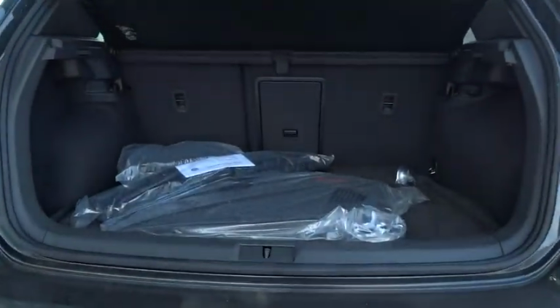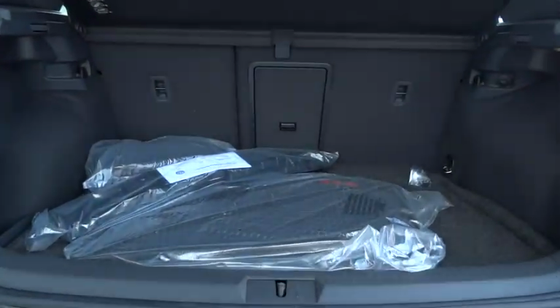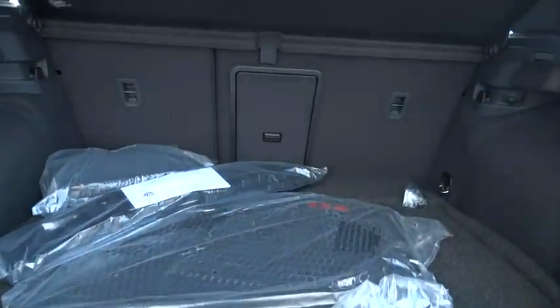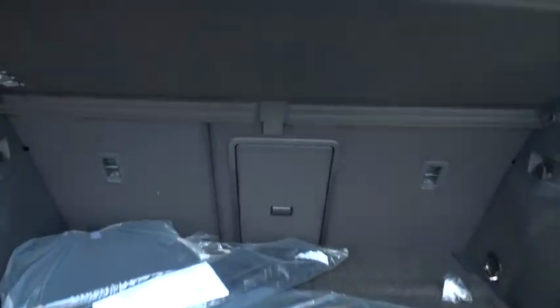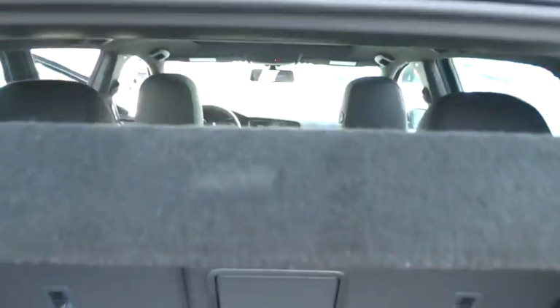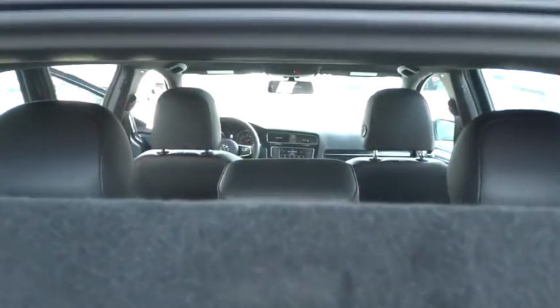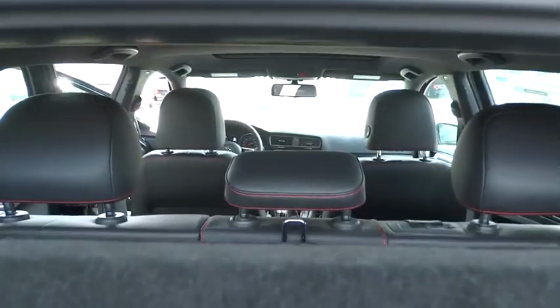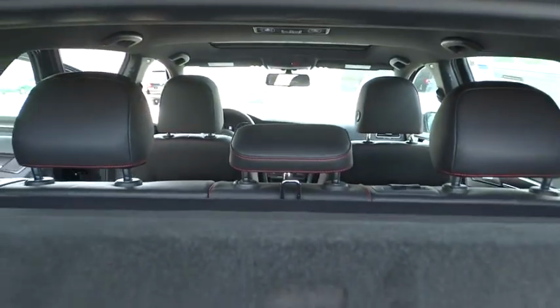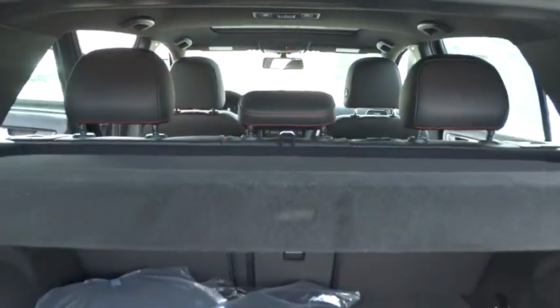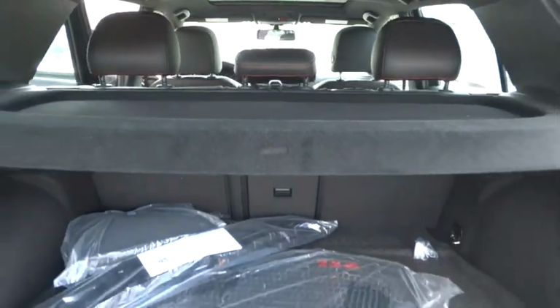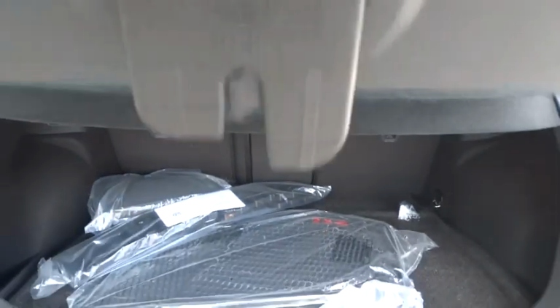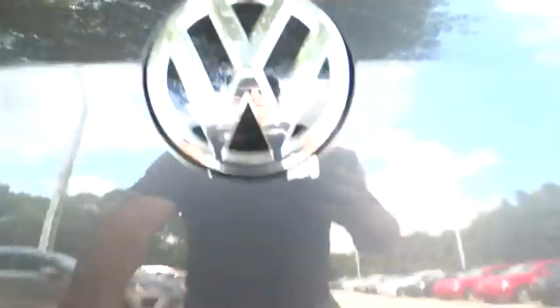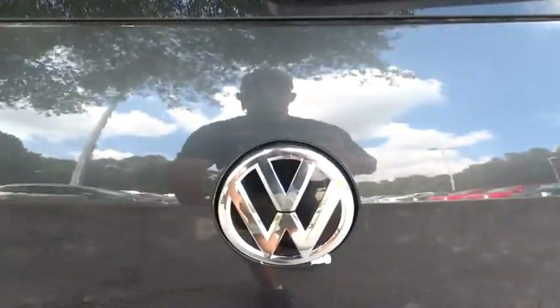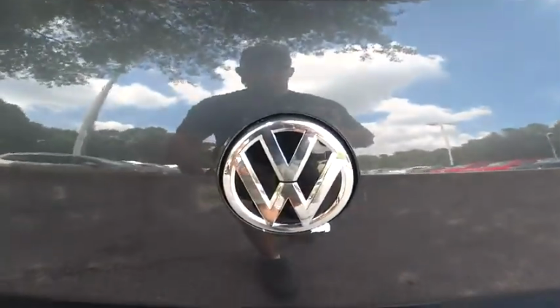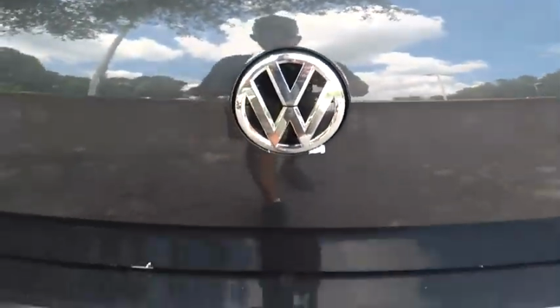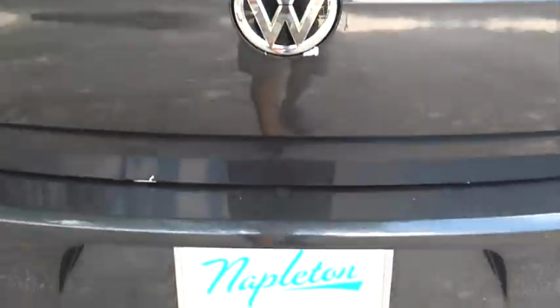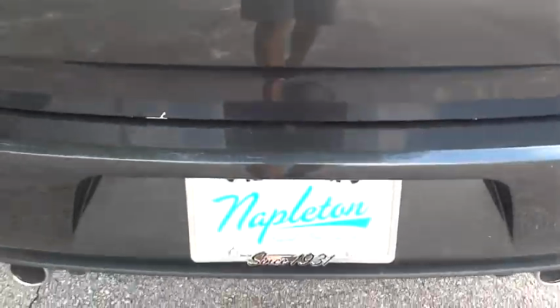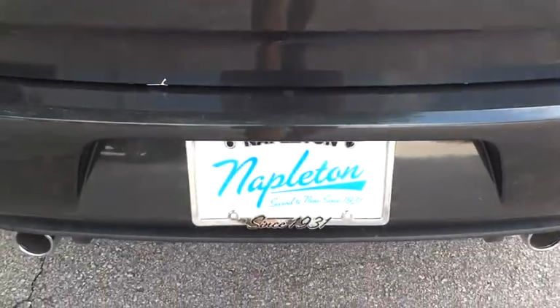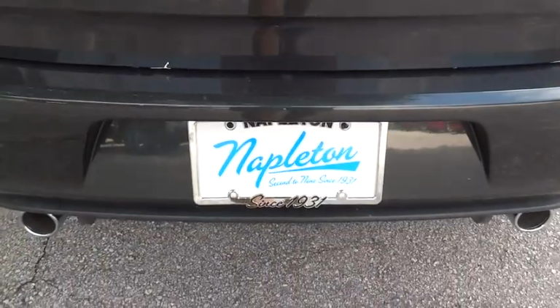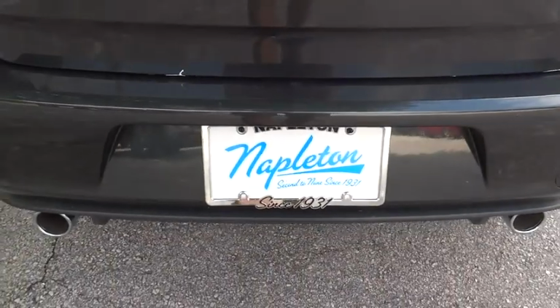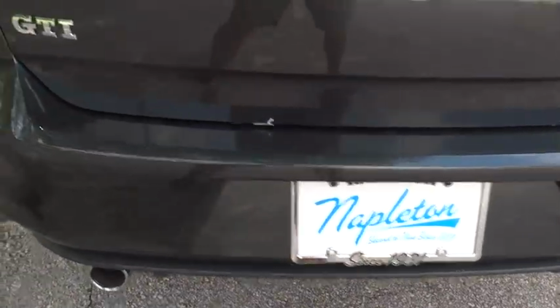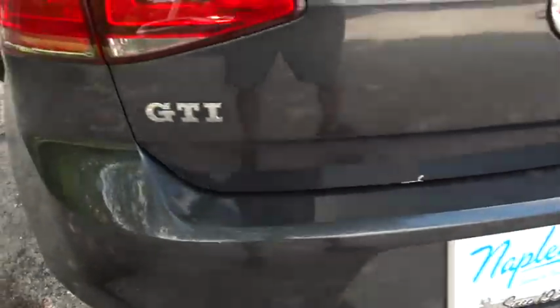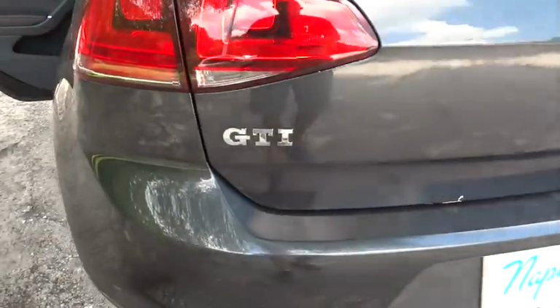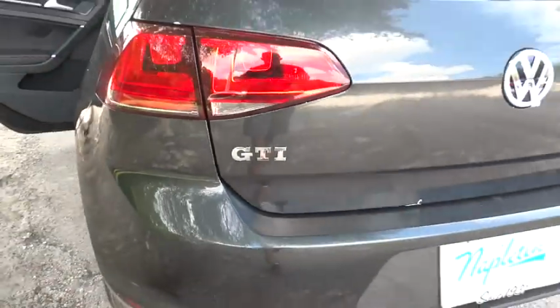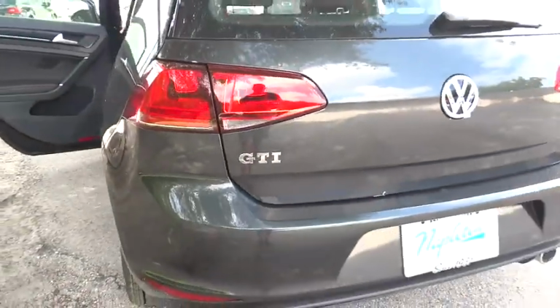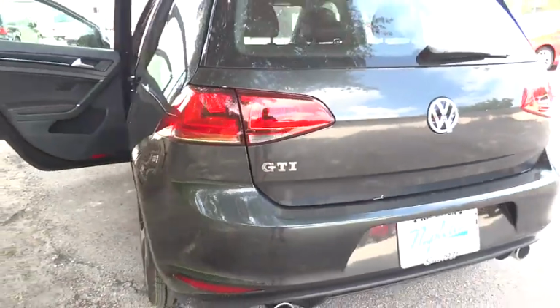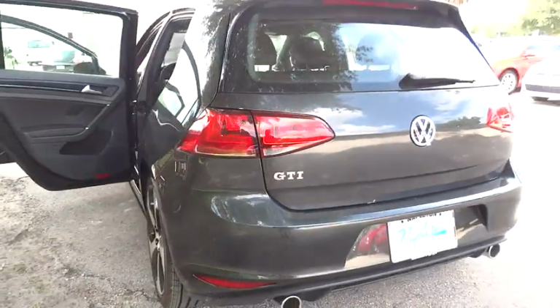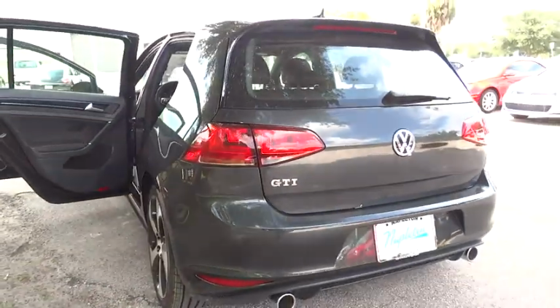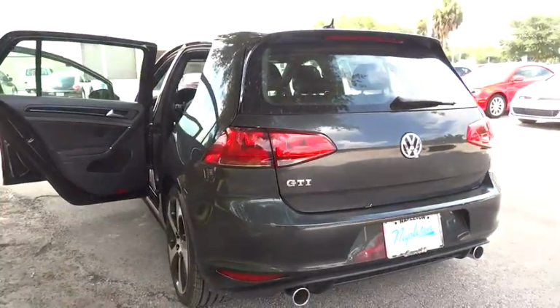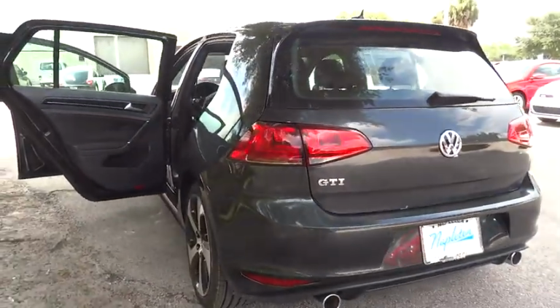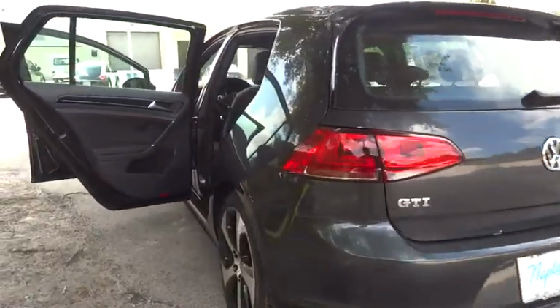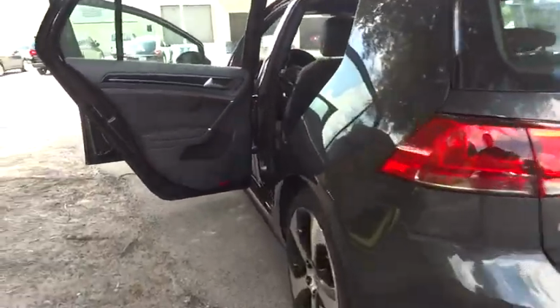This vehicle has less than 100 miles. Wouldn't you look great in this vehicle? Stop in today and see for yourself. Thank you.